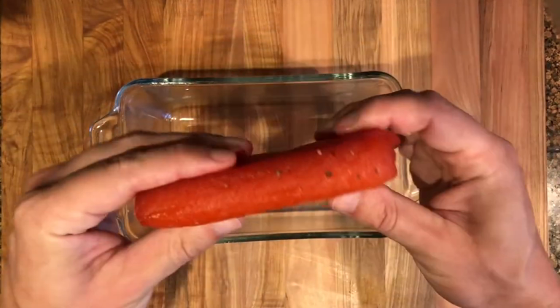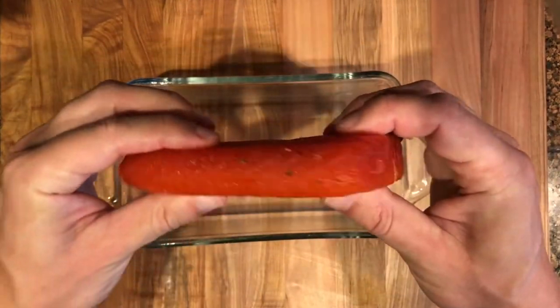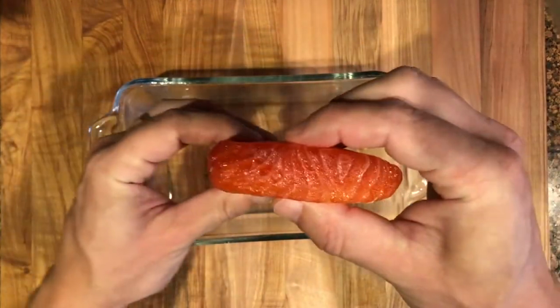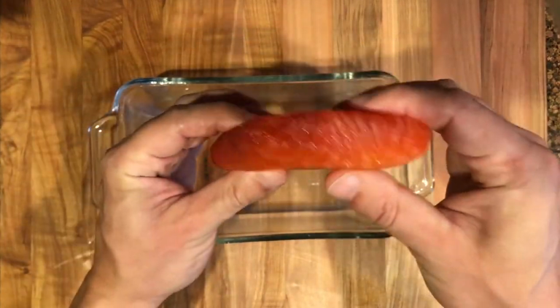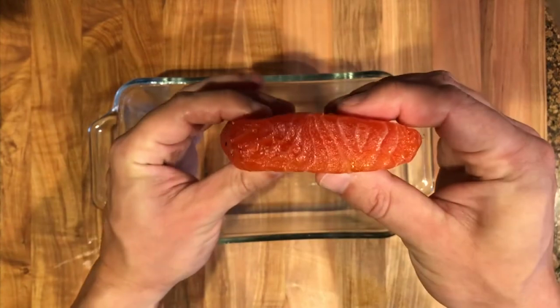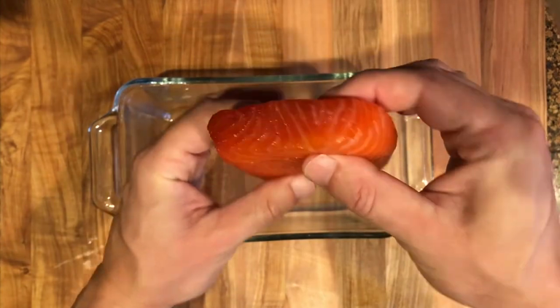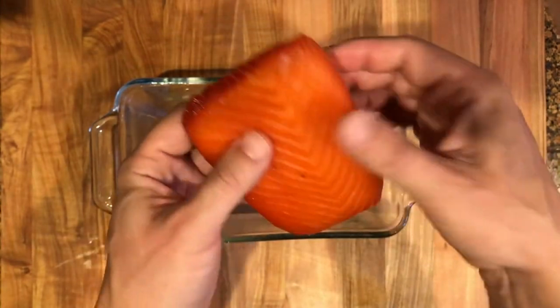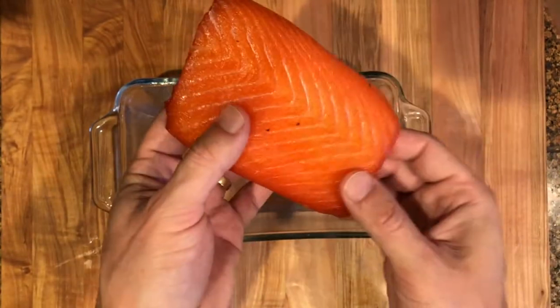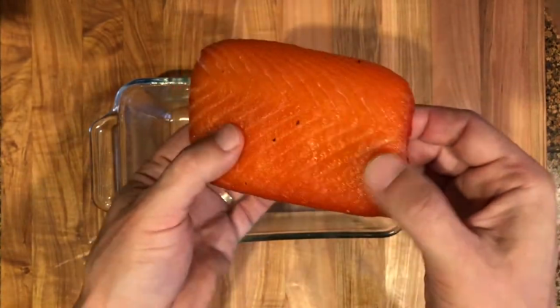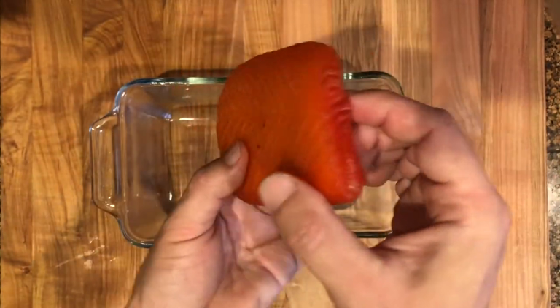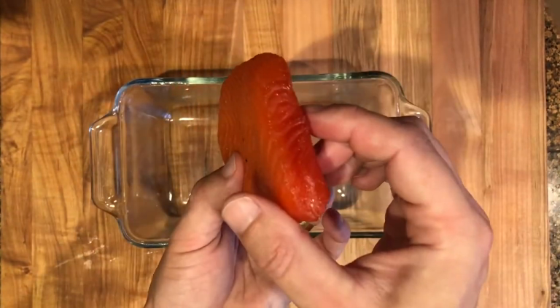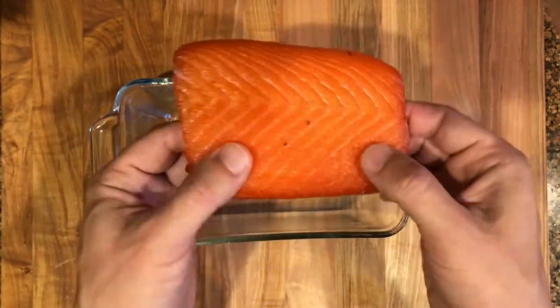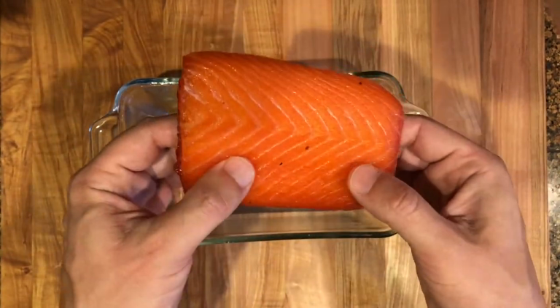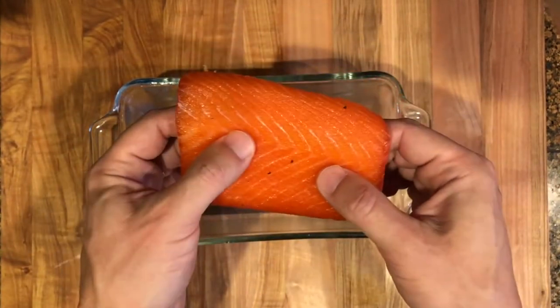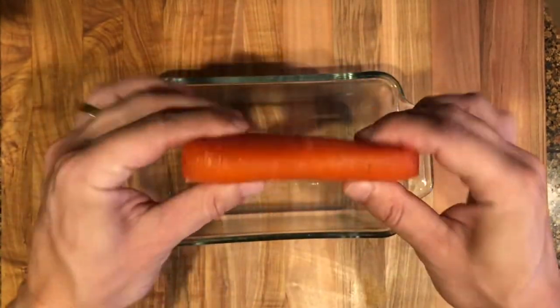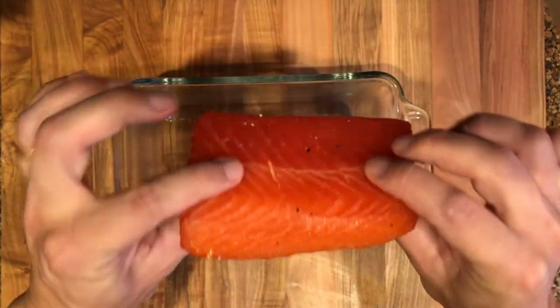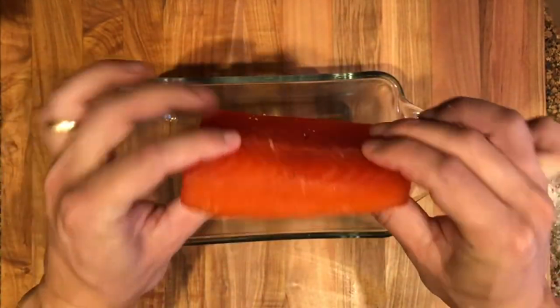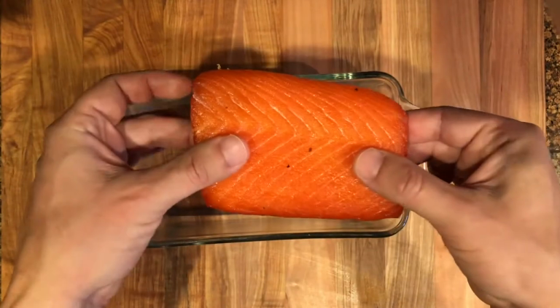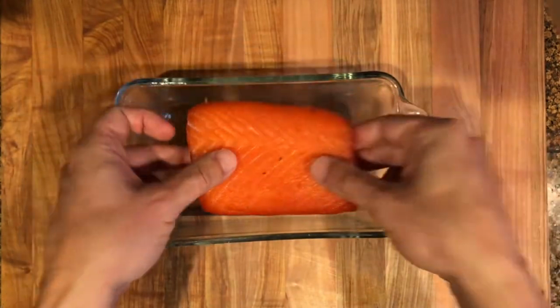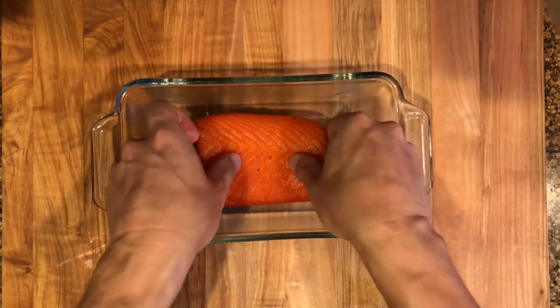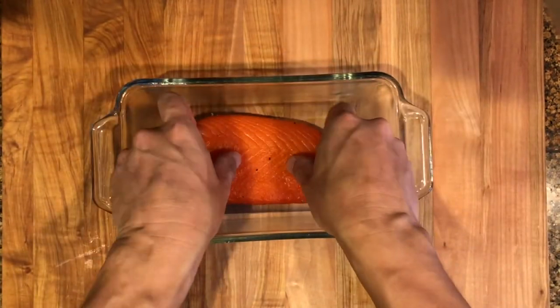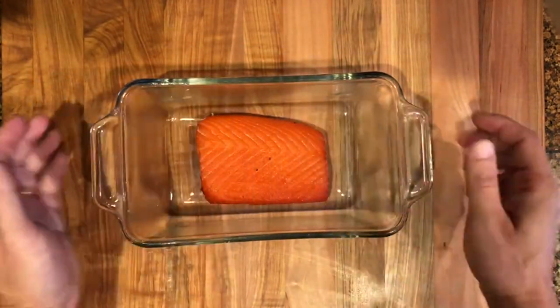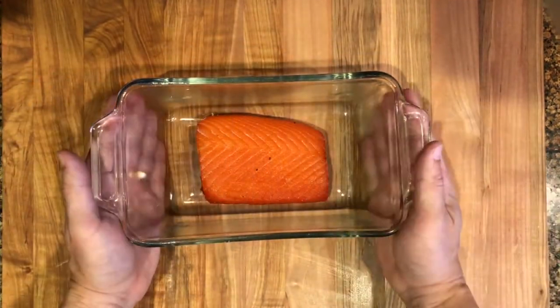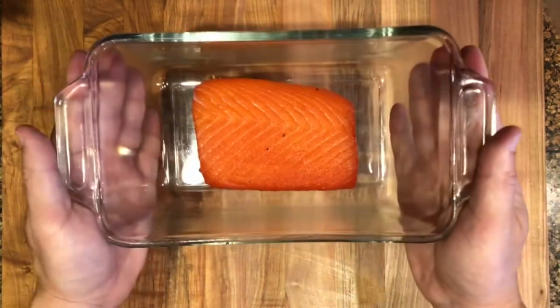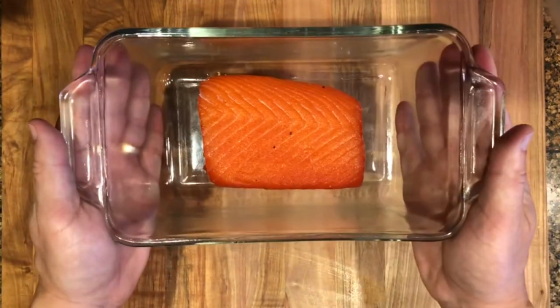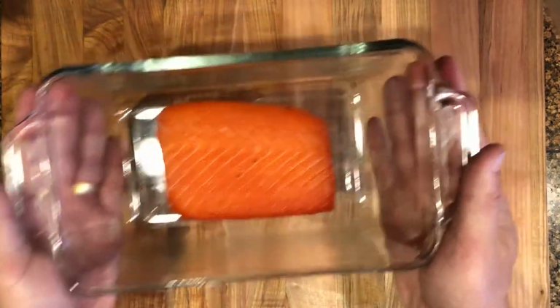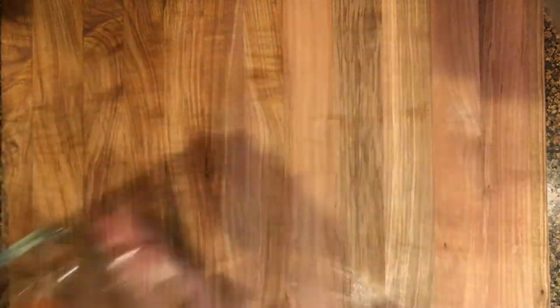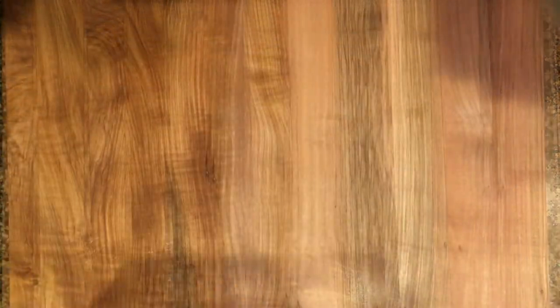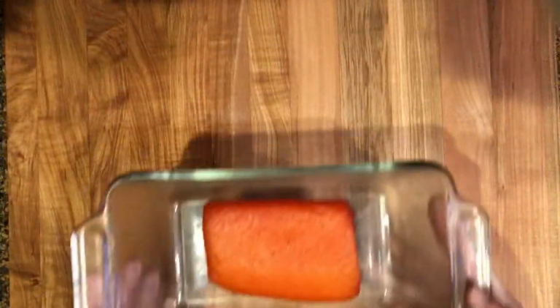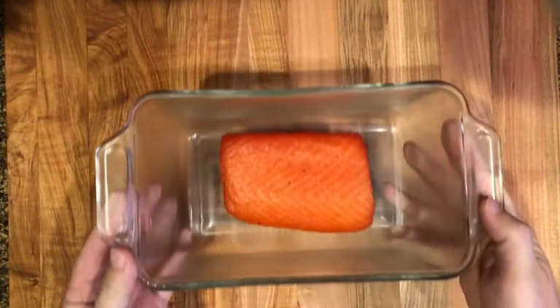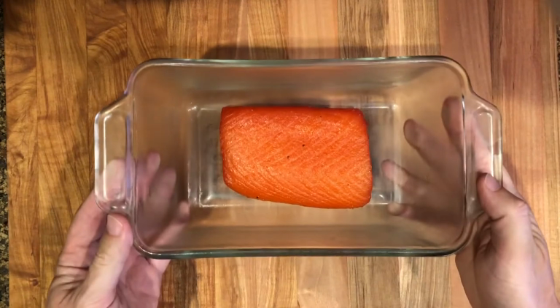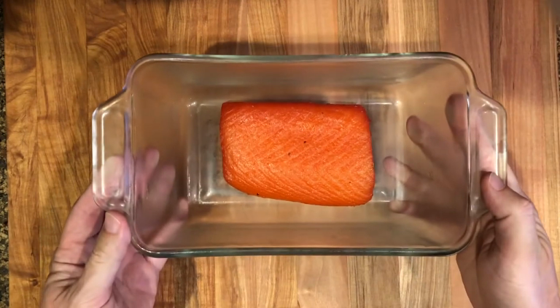The fish should be good to use at this stage, but I like to add it to the fridge one more time. This time, do not cover it and refrigerate for eight hours. This will help the fish dry and get a firmer texture.